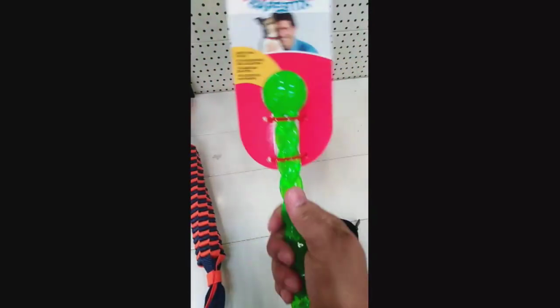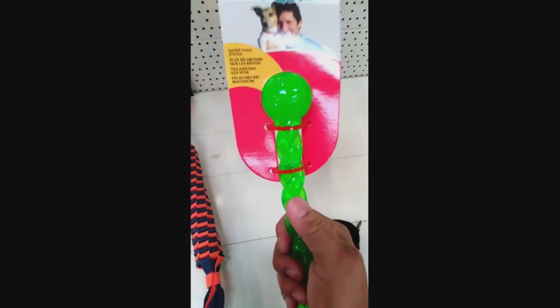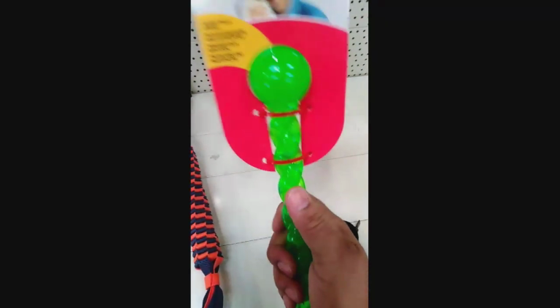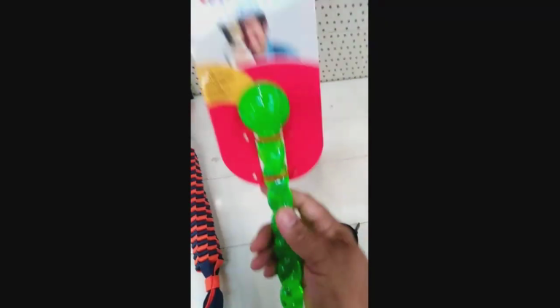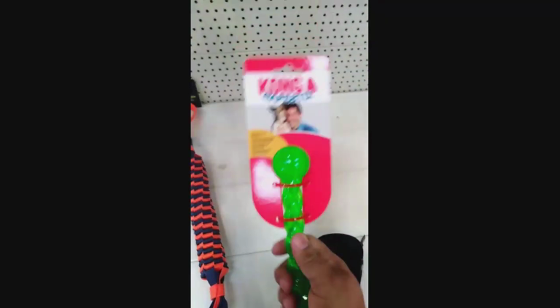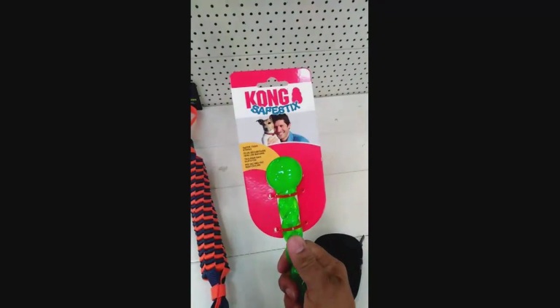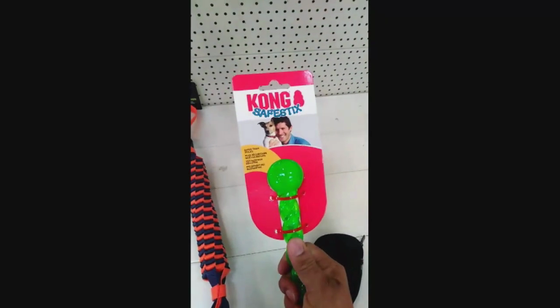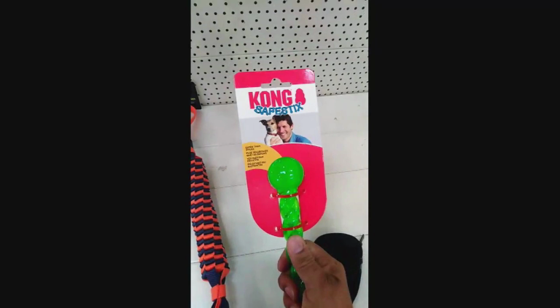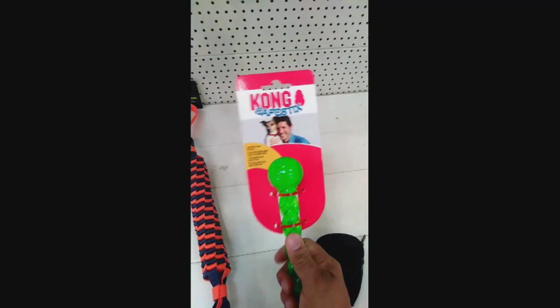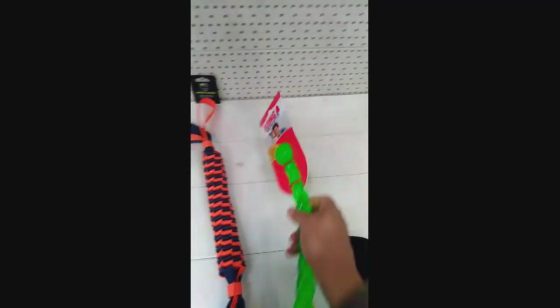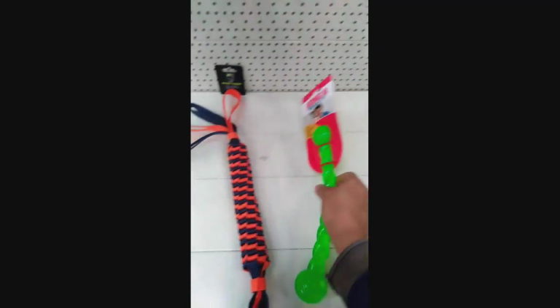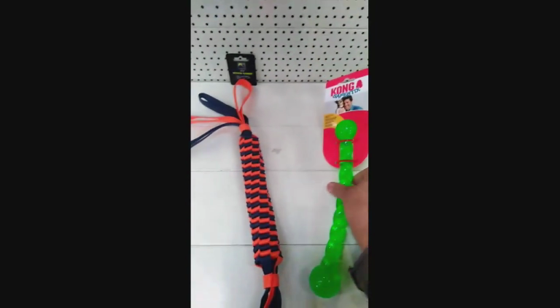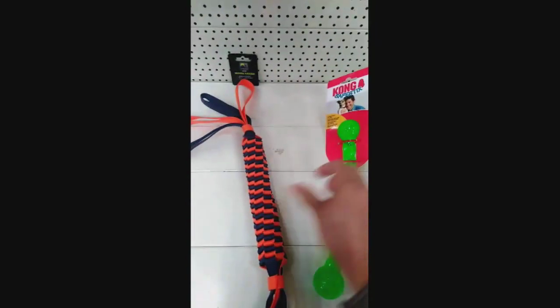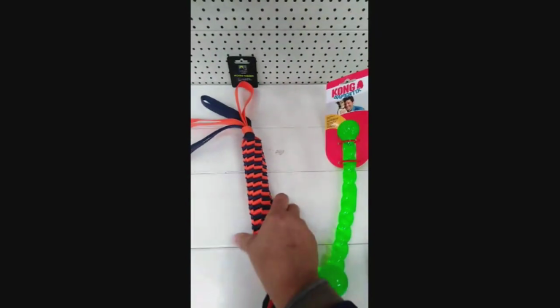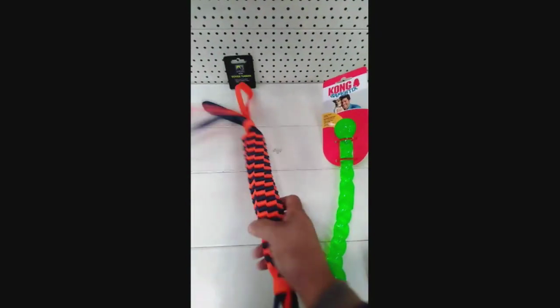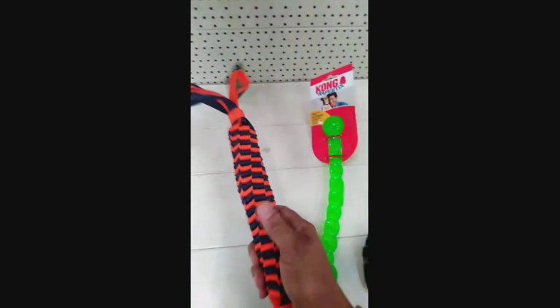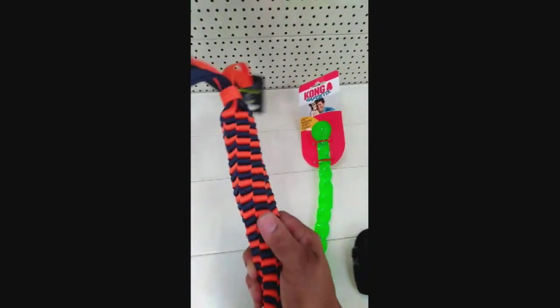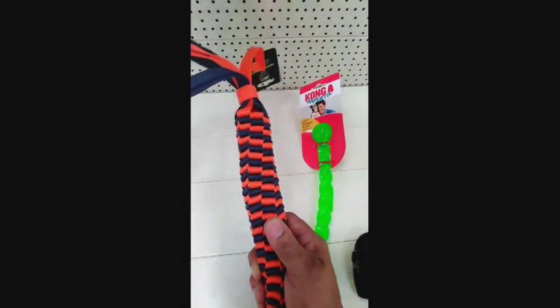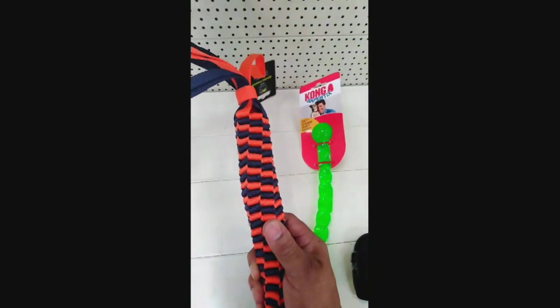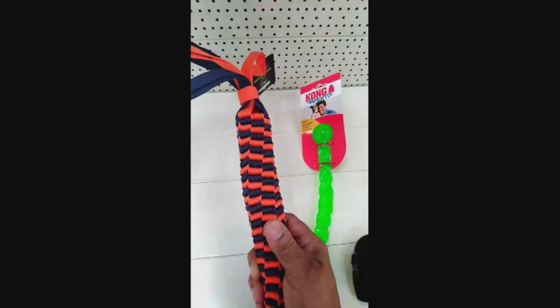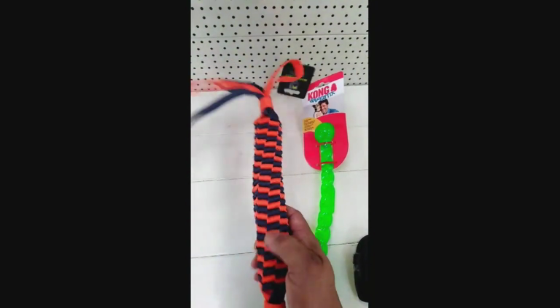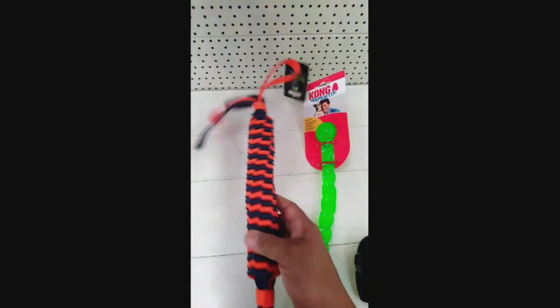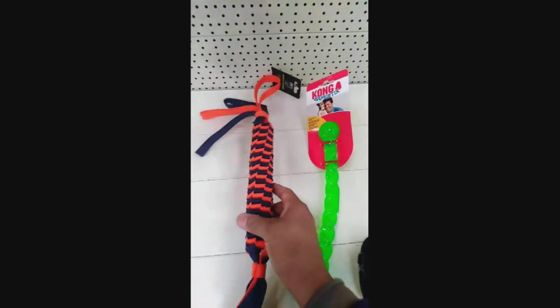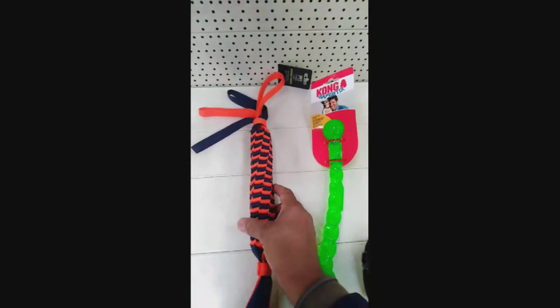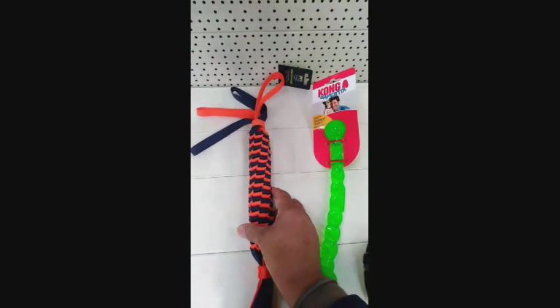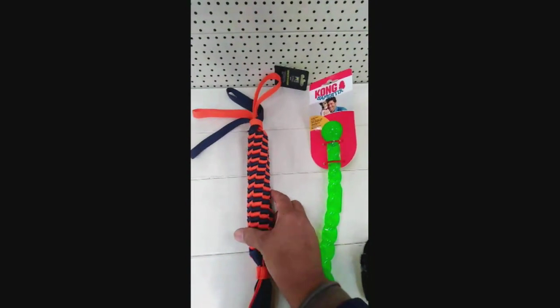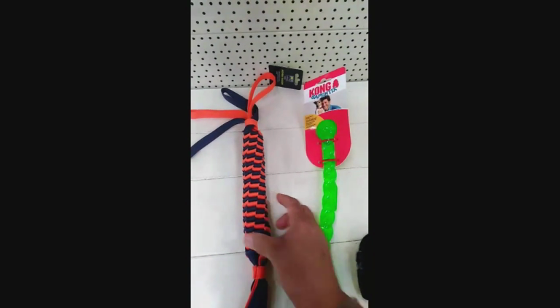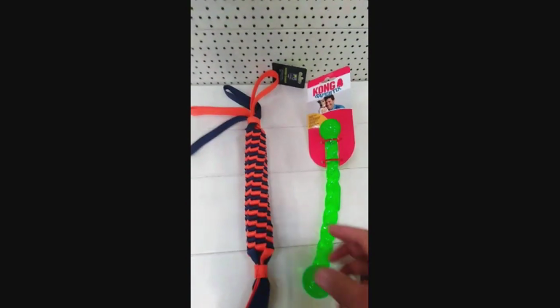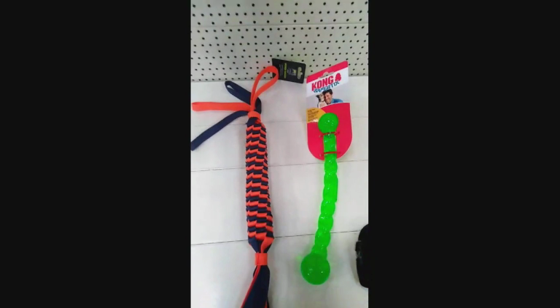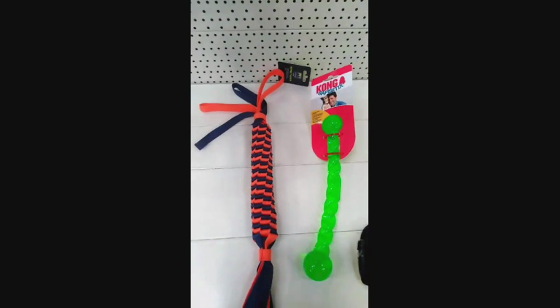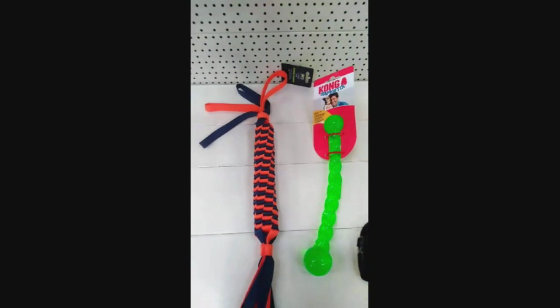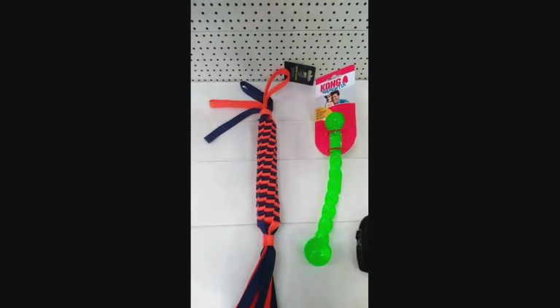But I don't really want to commit, so what I'm going to do is buy this one, see how long it lasts. If it lasts longer than two minutes, I will let you know.